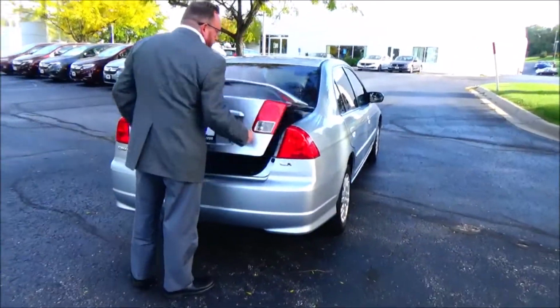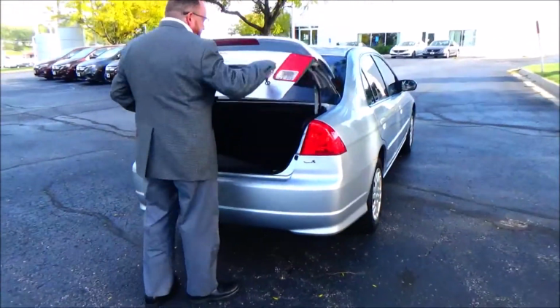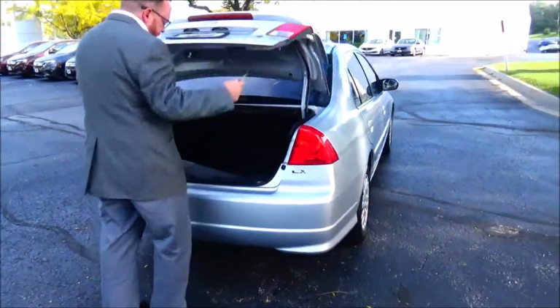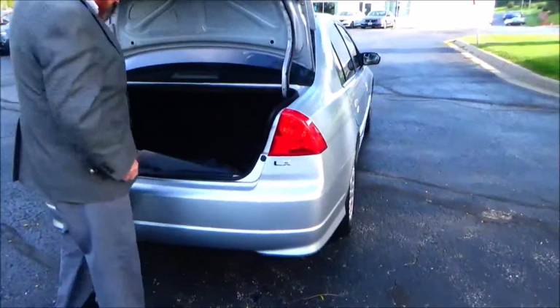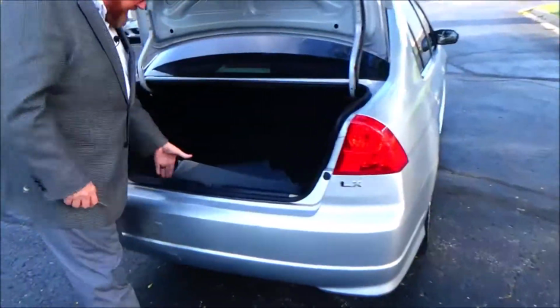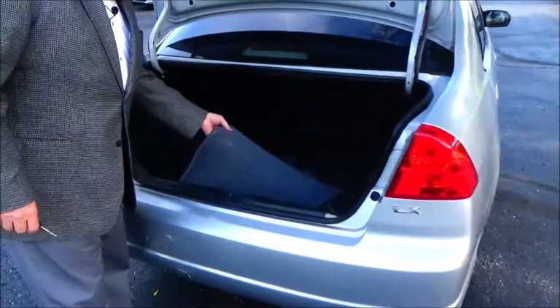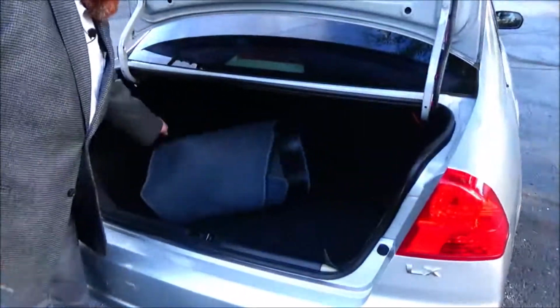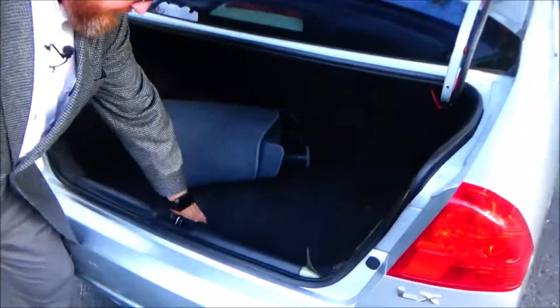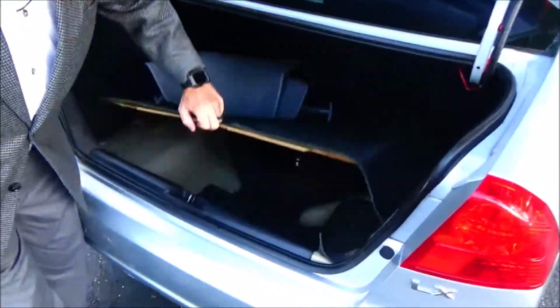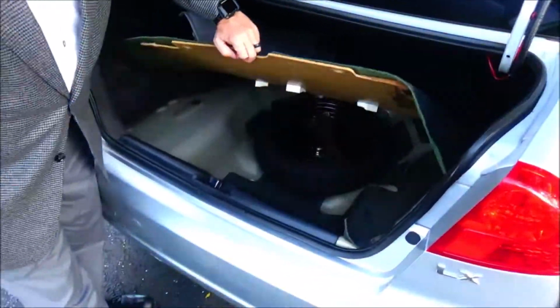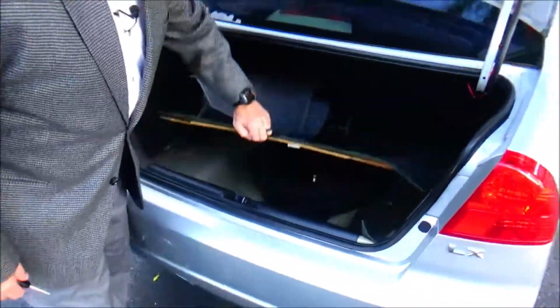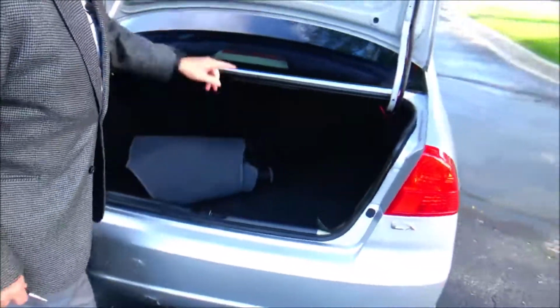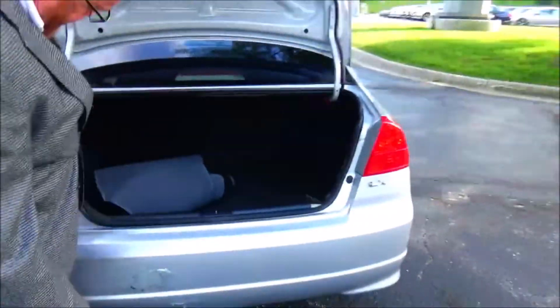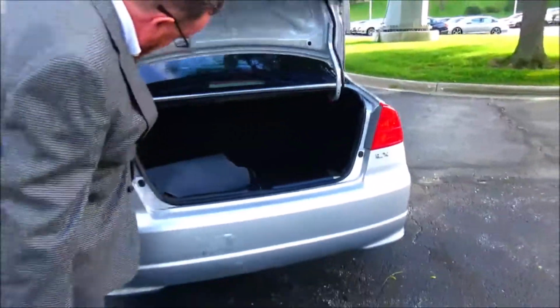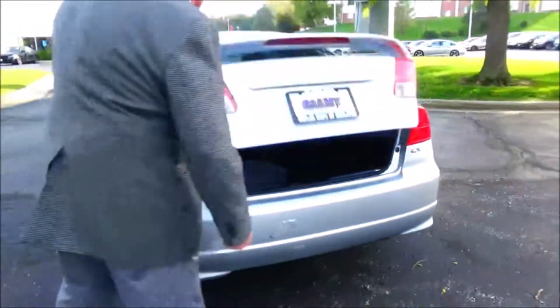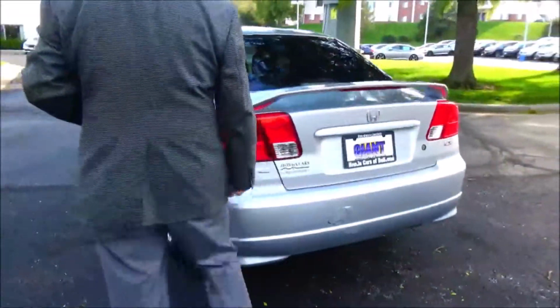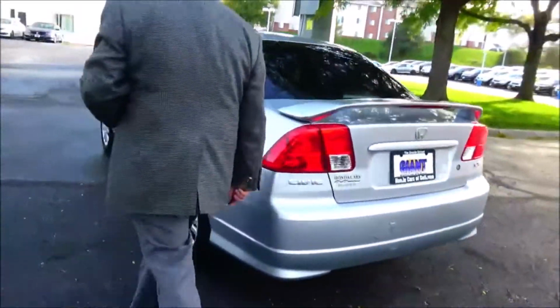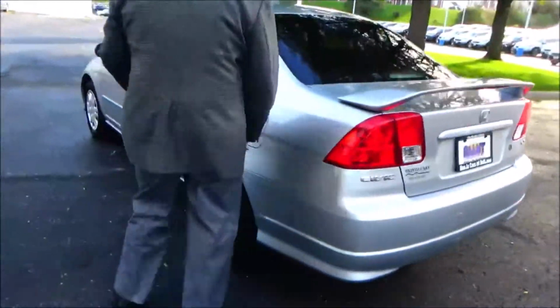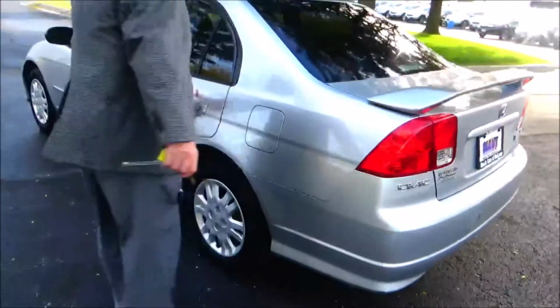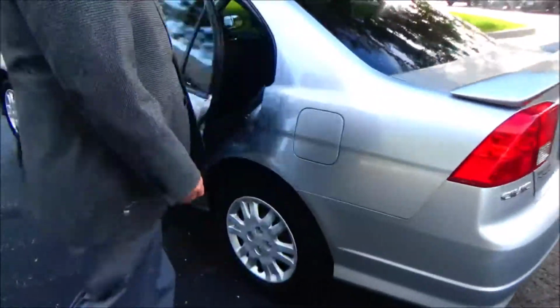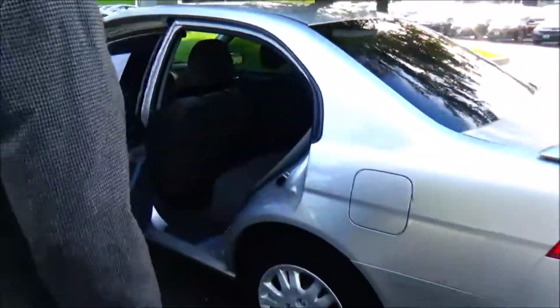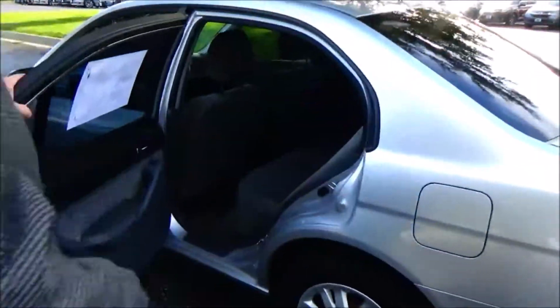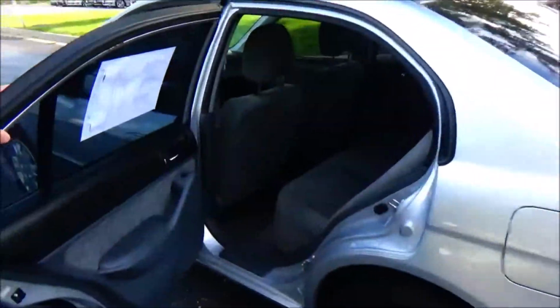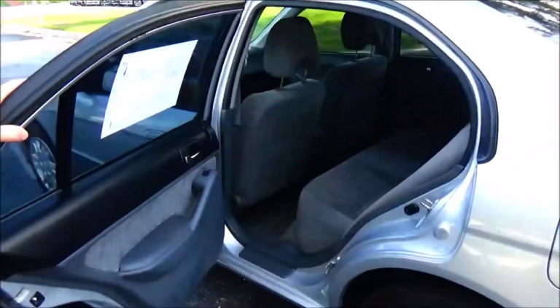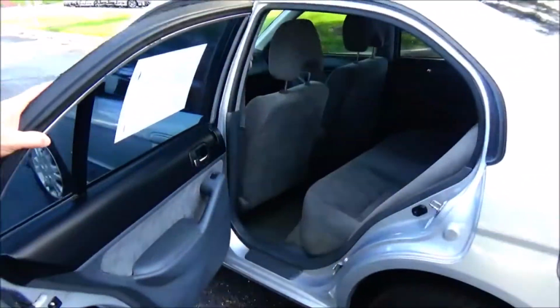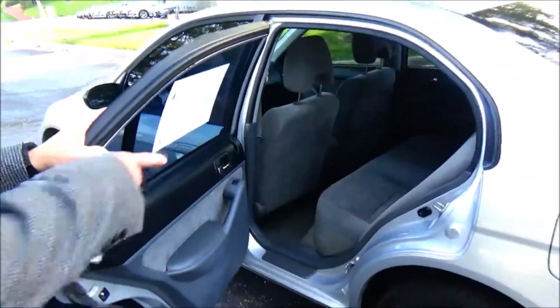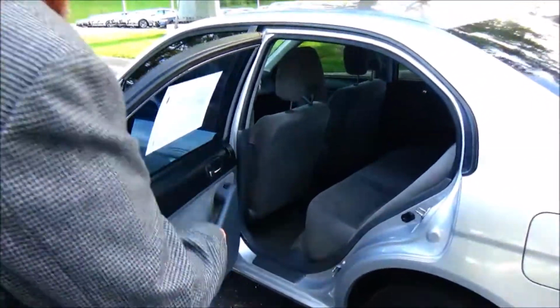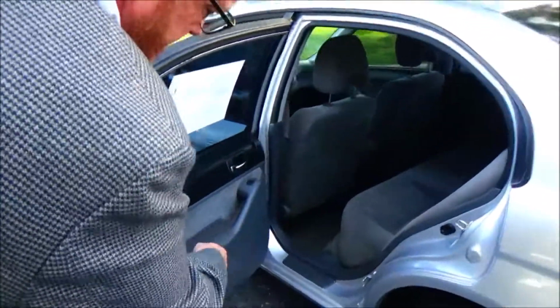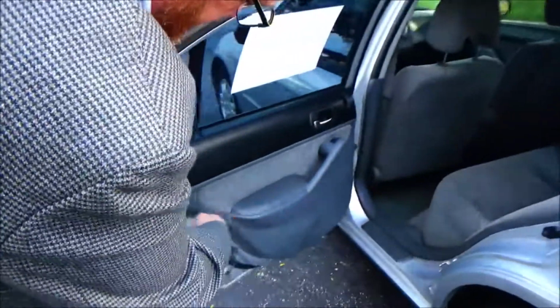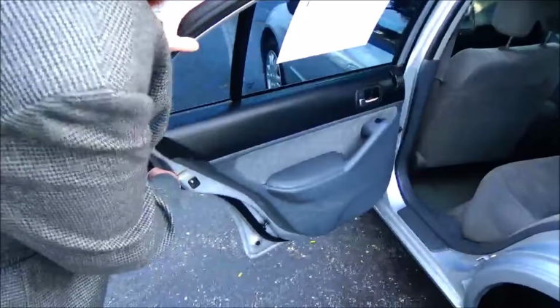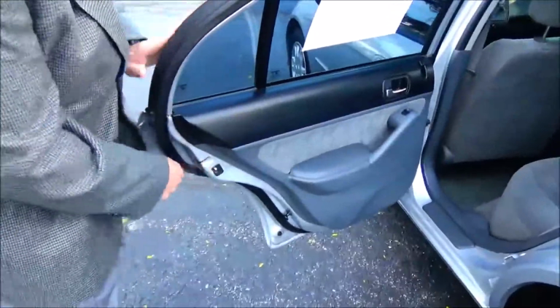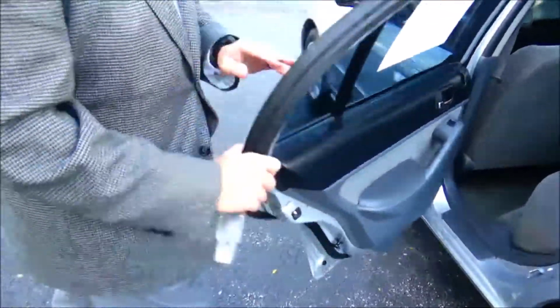Lots of room in the back, all the mats are here, spare tire, jack and tools, fold-down seat if you need the additional space. The Civic is a five-passenger vehicle with a flat floor, lots of legroom, and child security door locks.